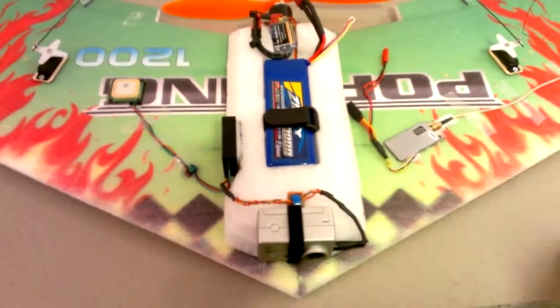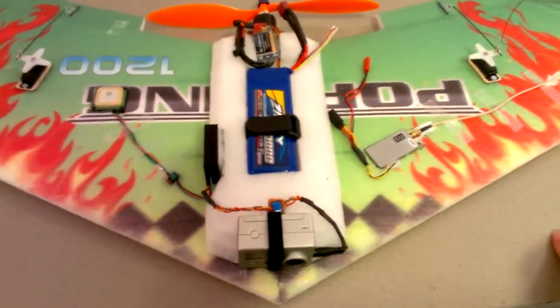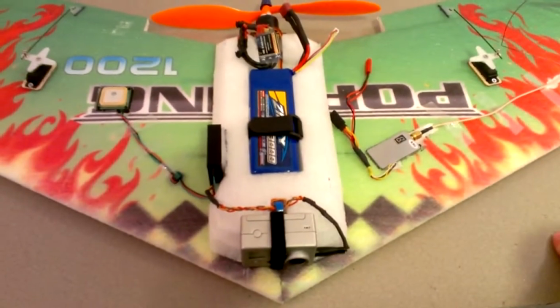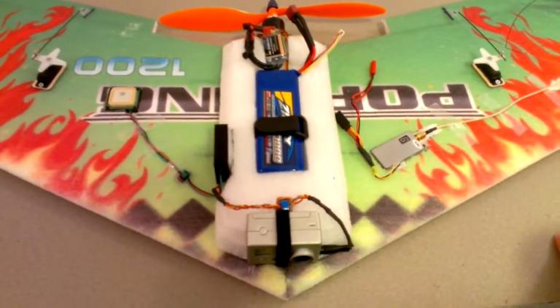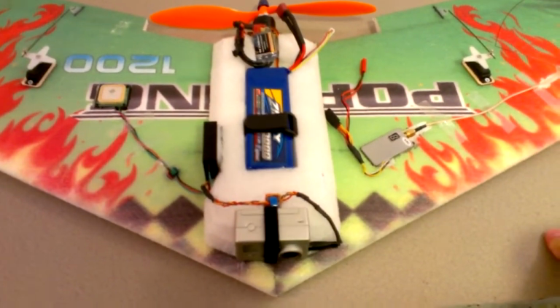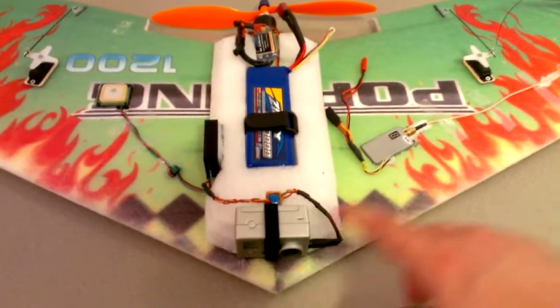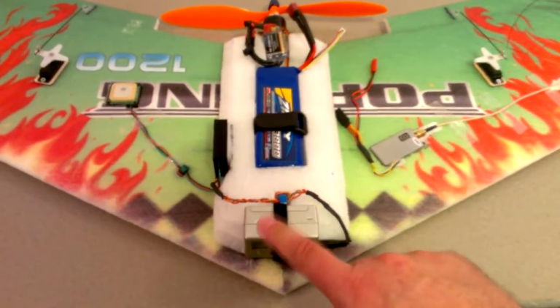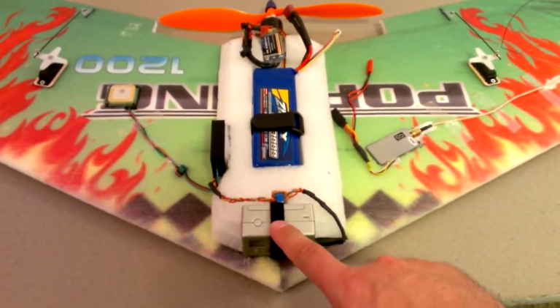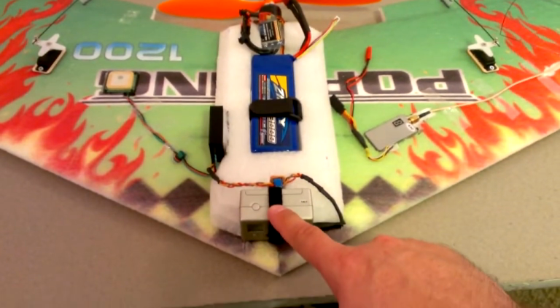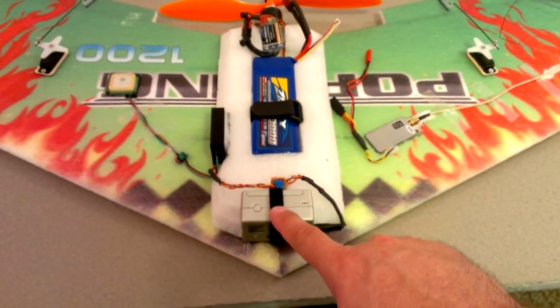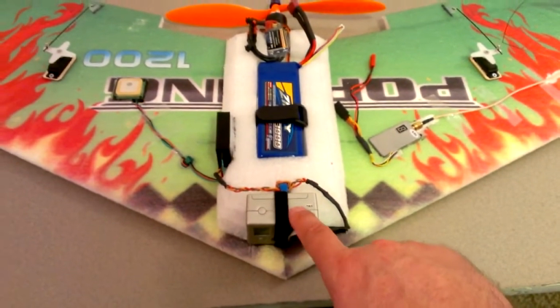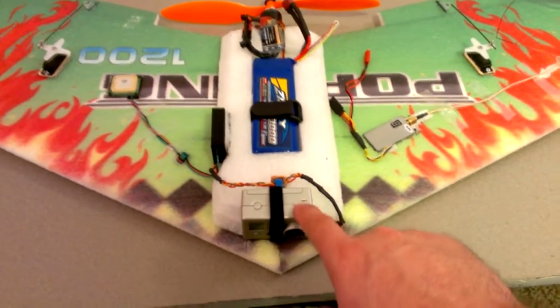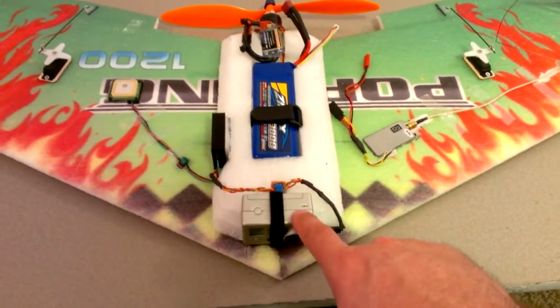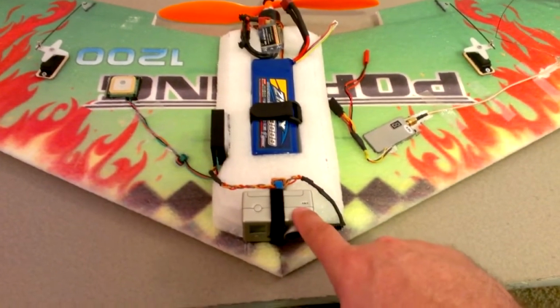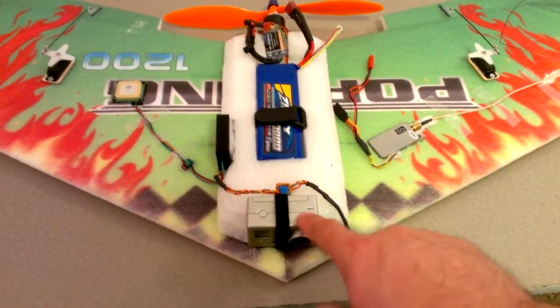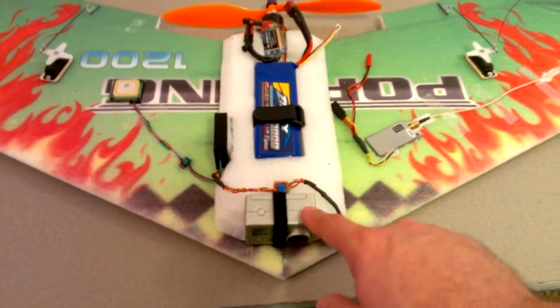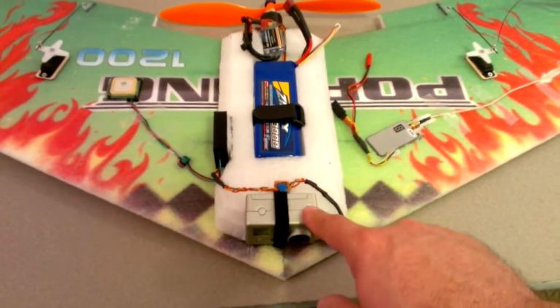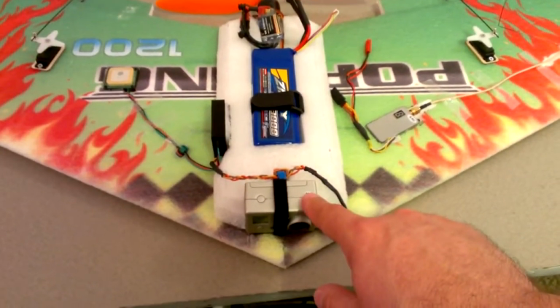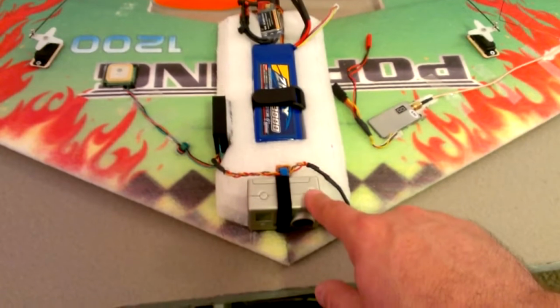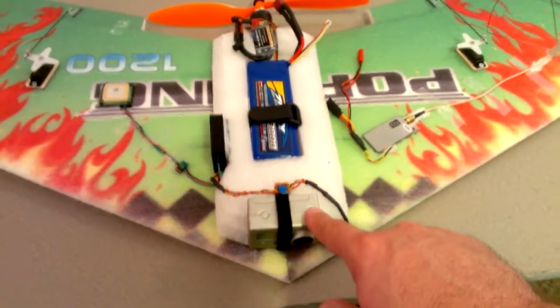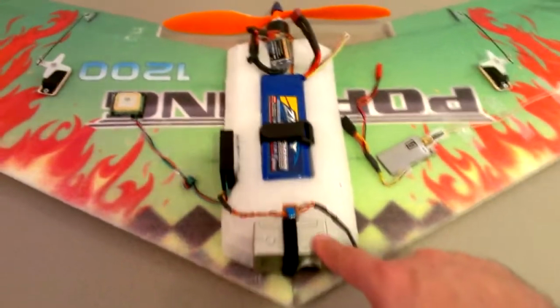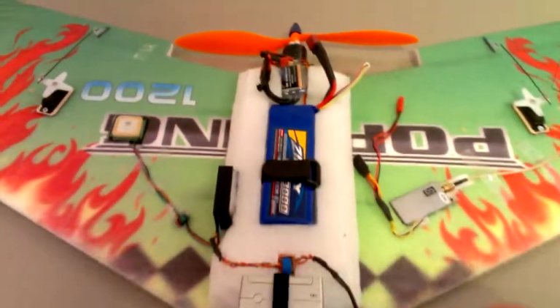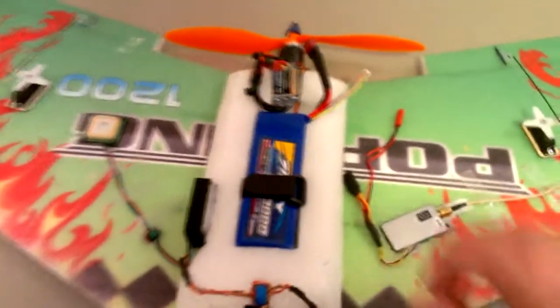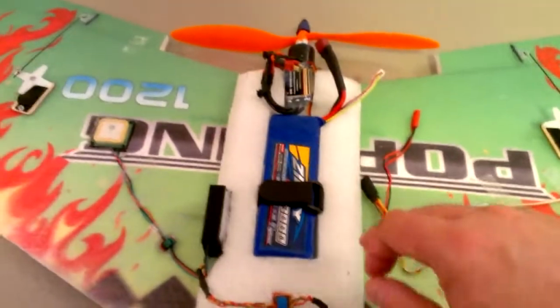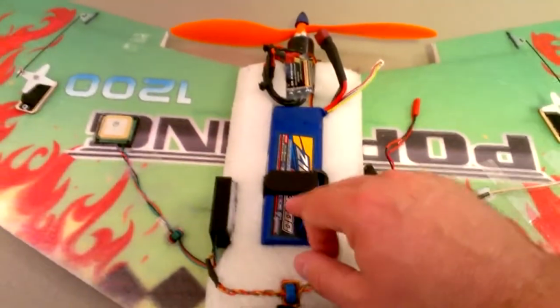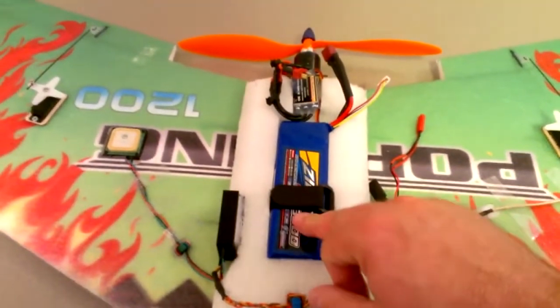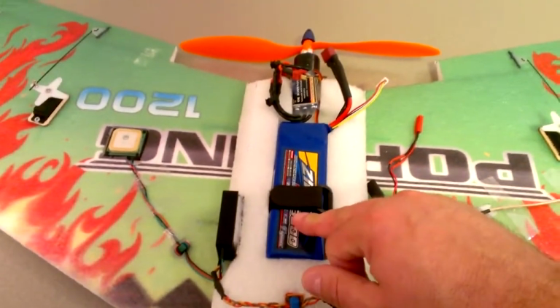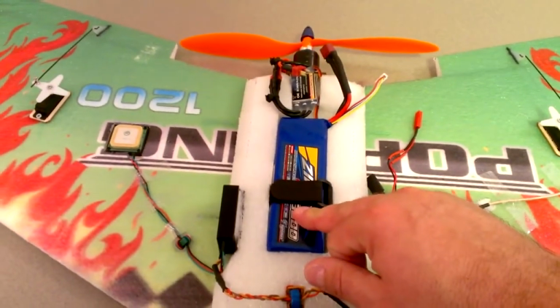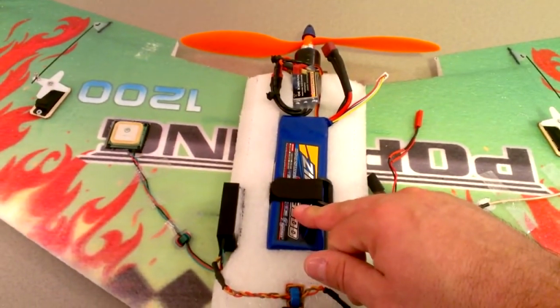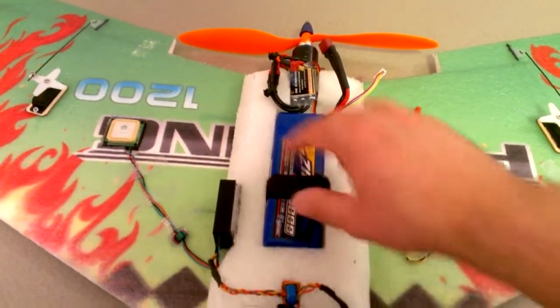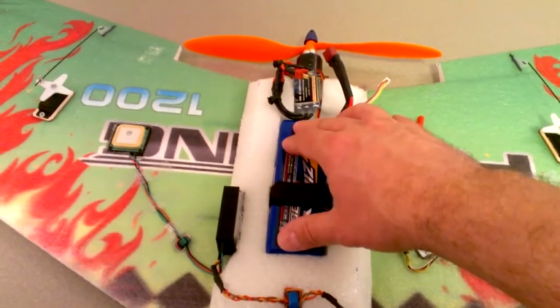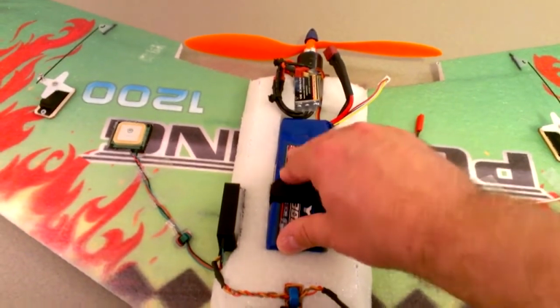For the equipment, I made a fuselage out of some packing foam — very light but dense soft packing foam. I've got my GoPro on the front and I'm going to be using this as an FPV camera and for HD recording.